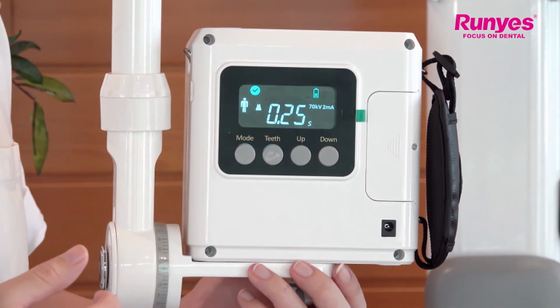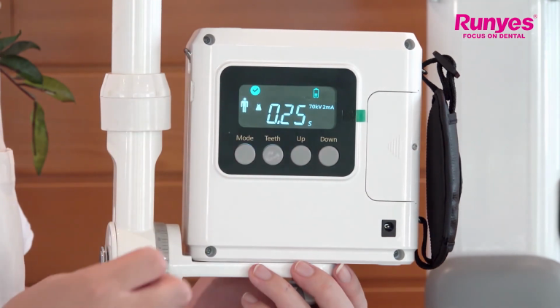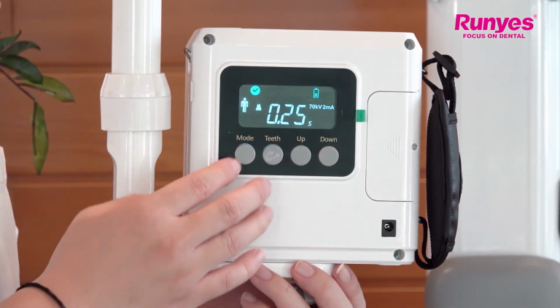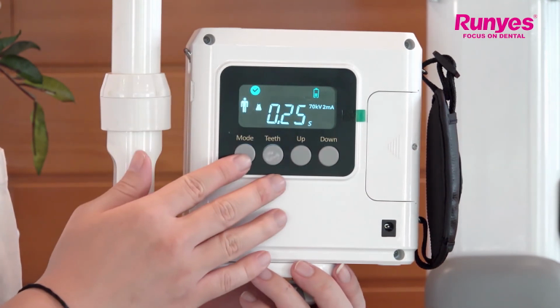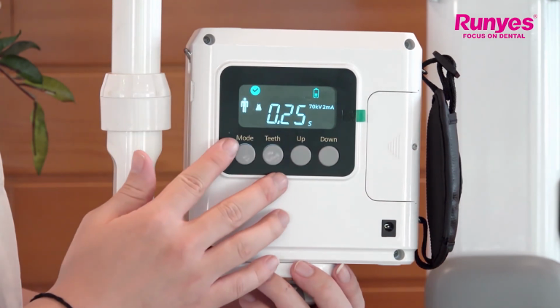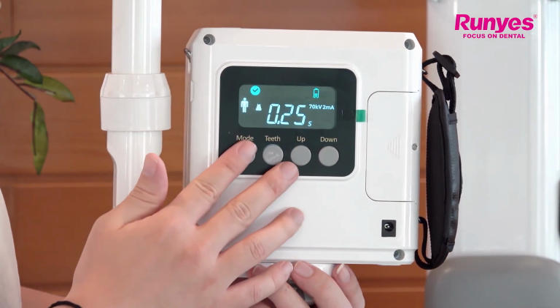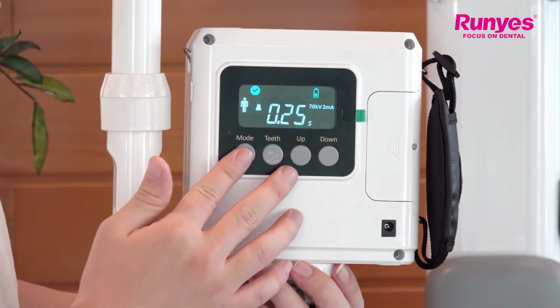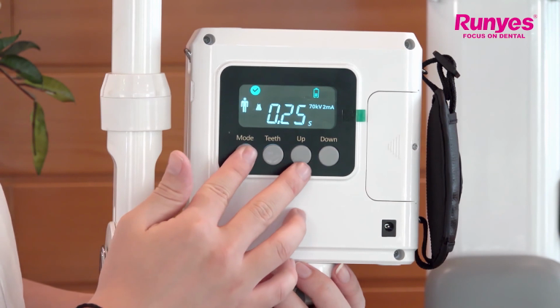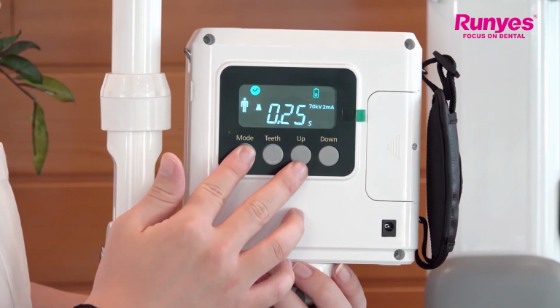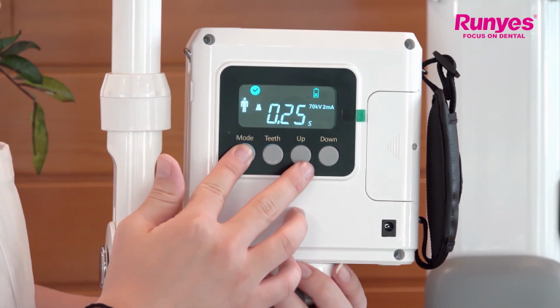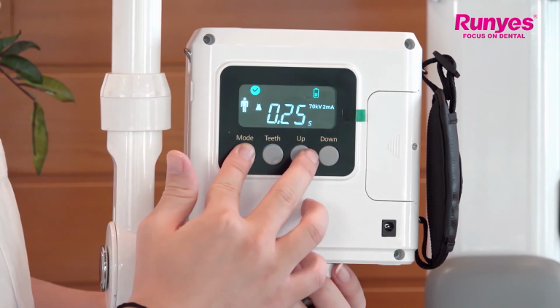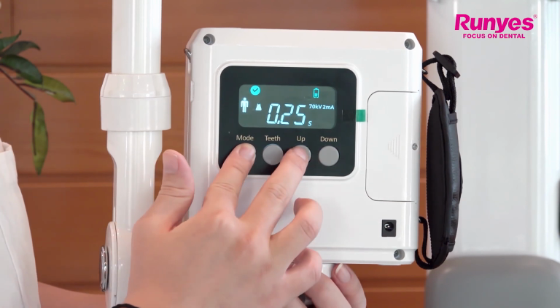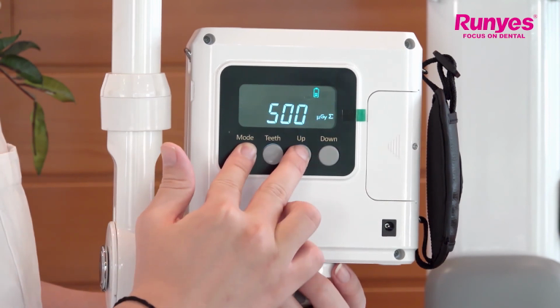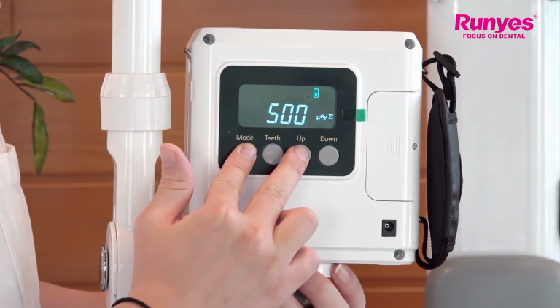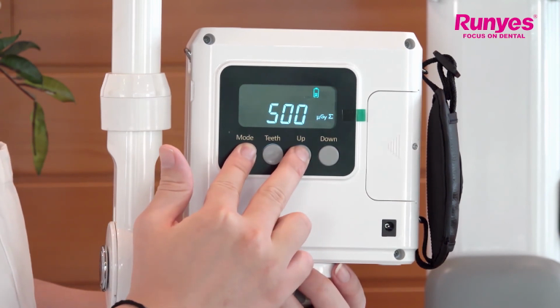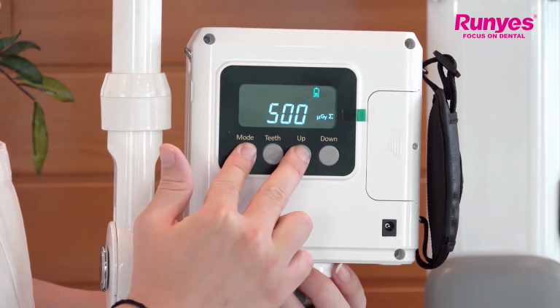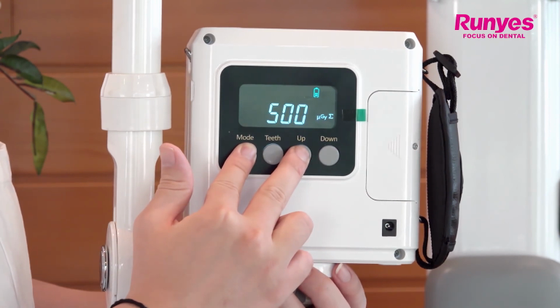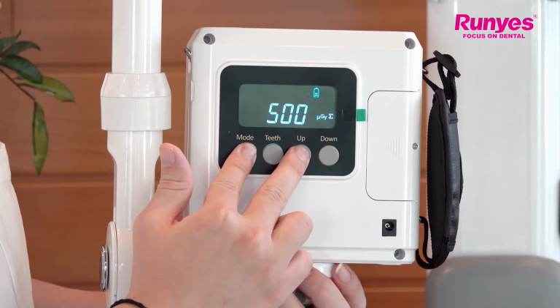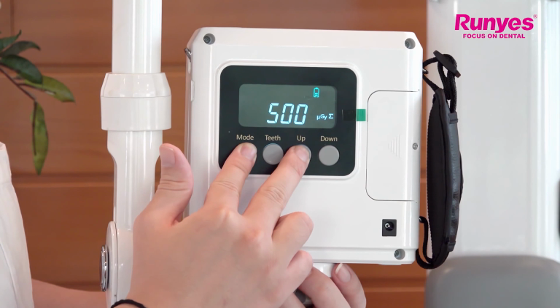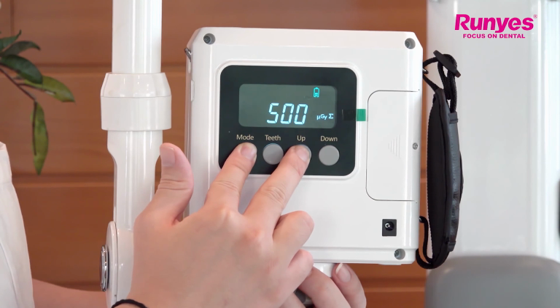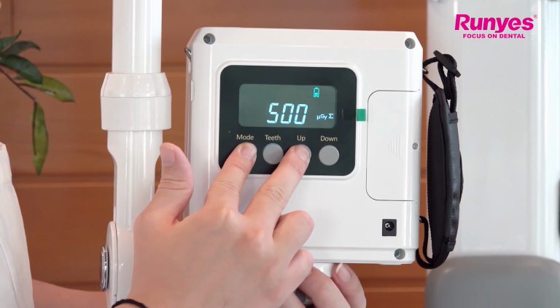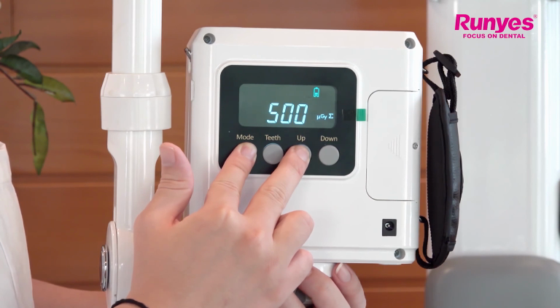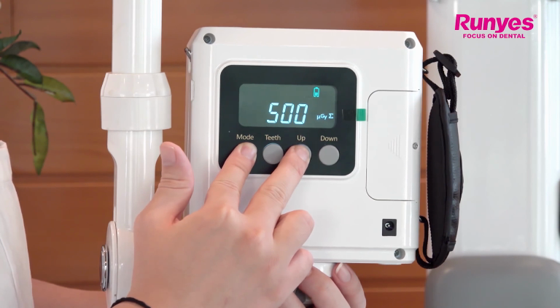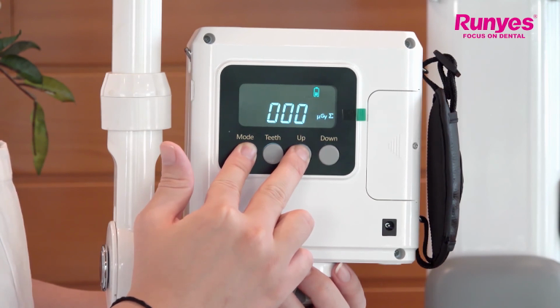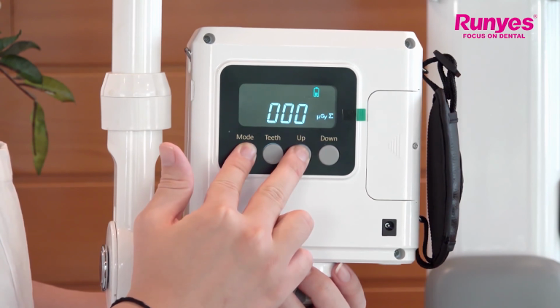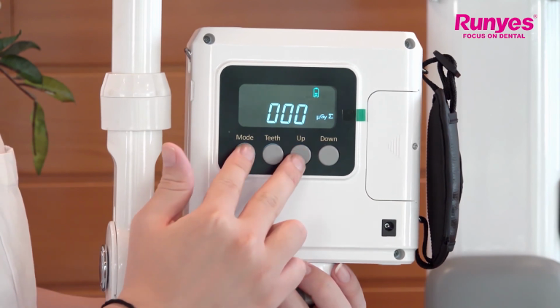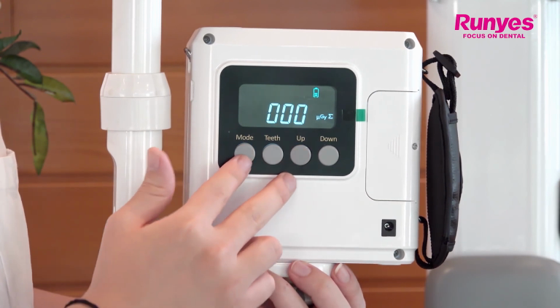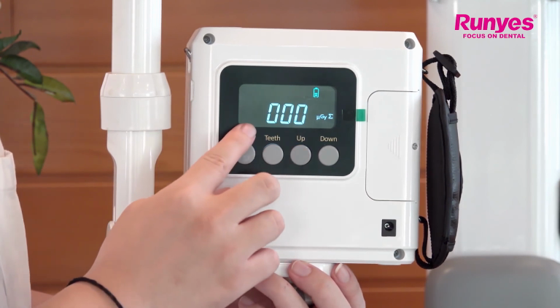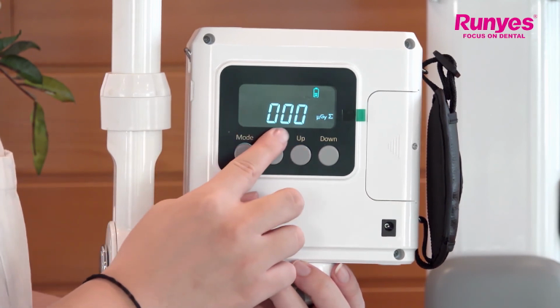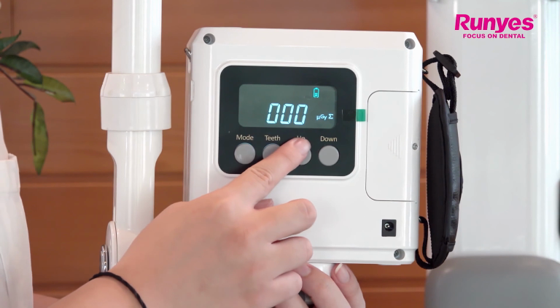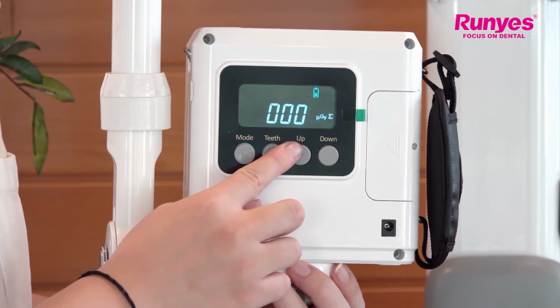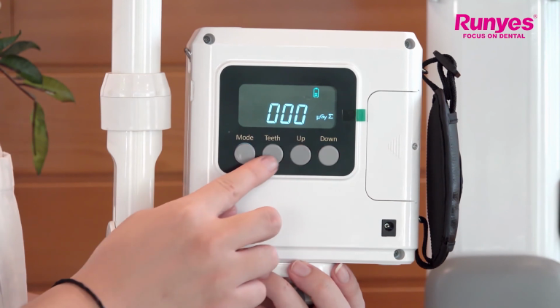We can also press and hold the mode key and the up key for five seconds. The device will clear all the cumulative dose data.